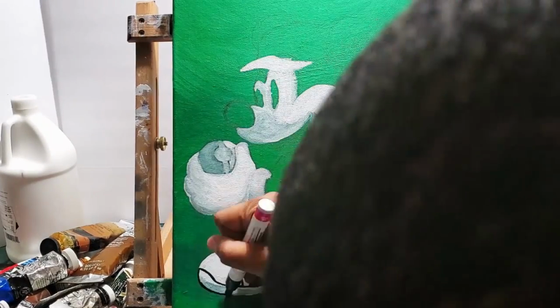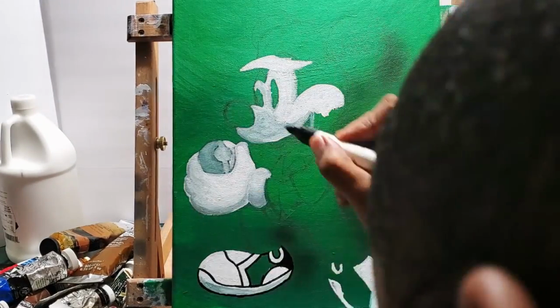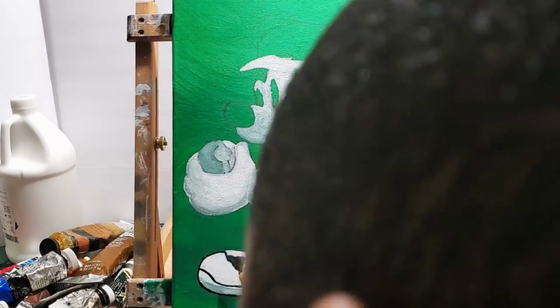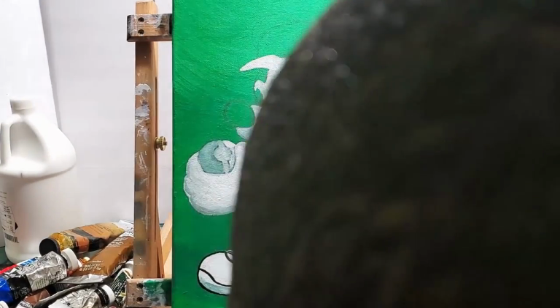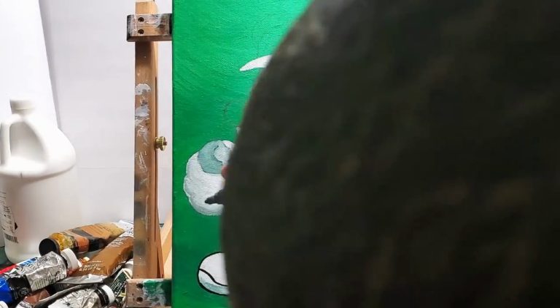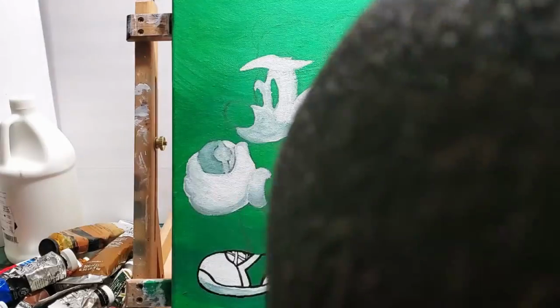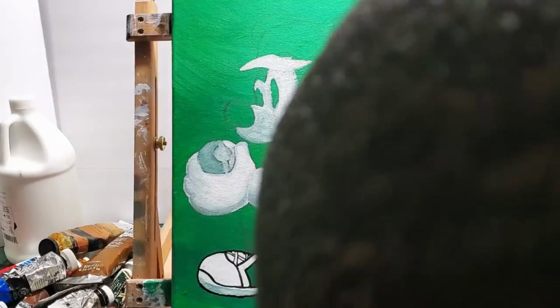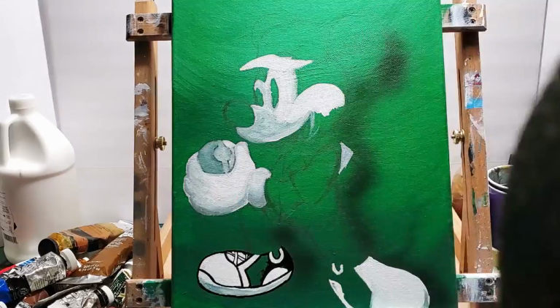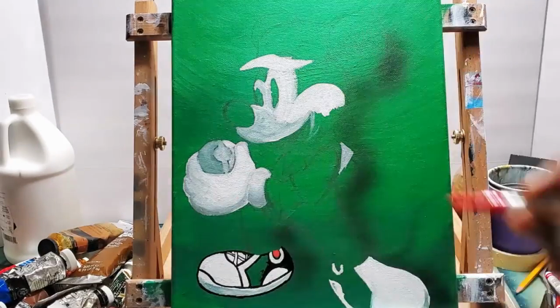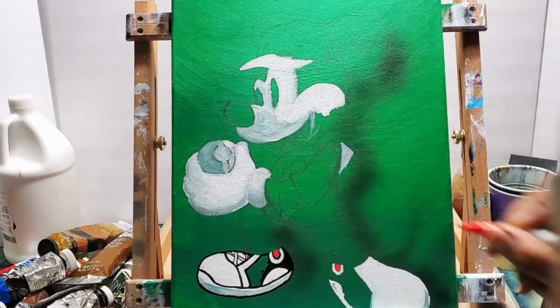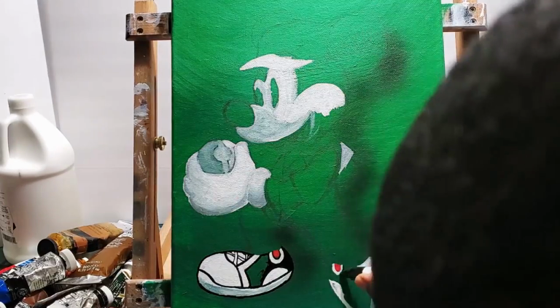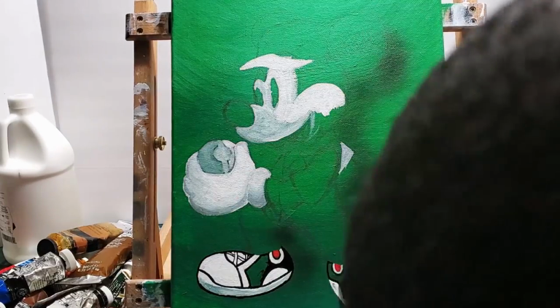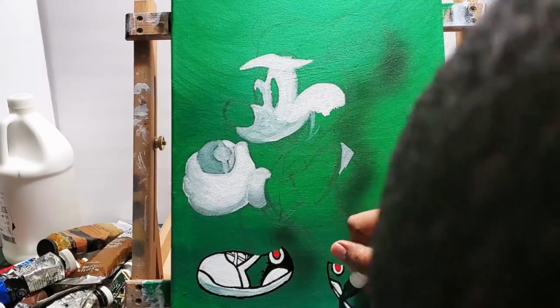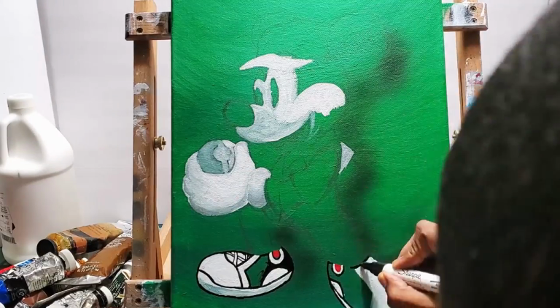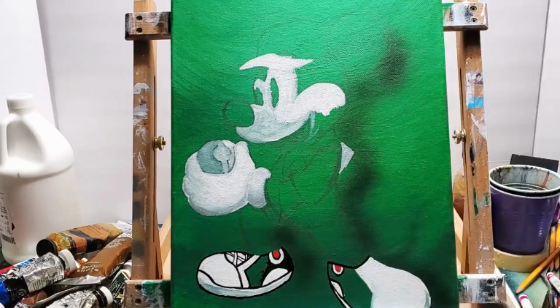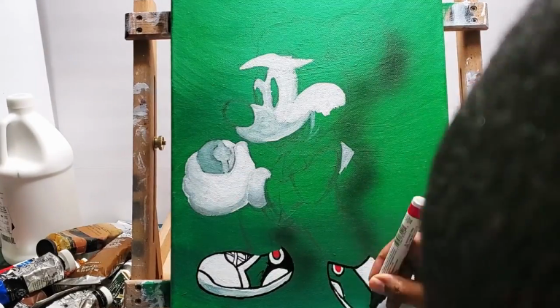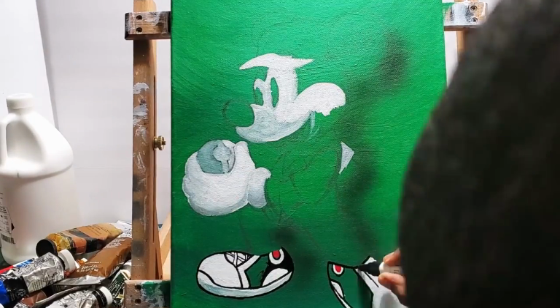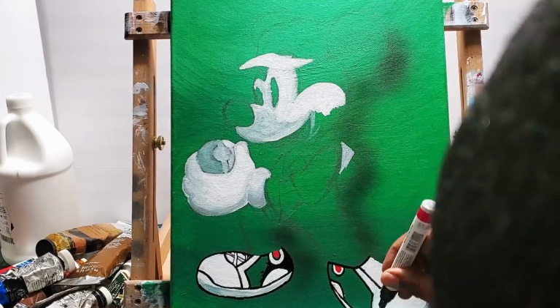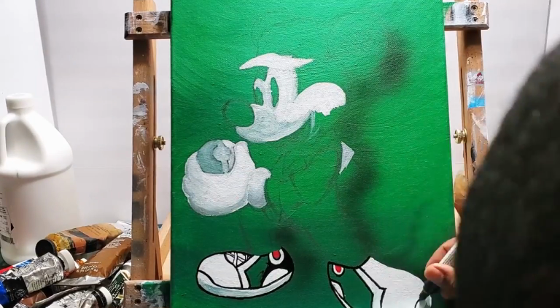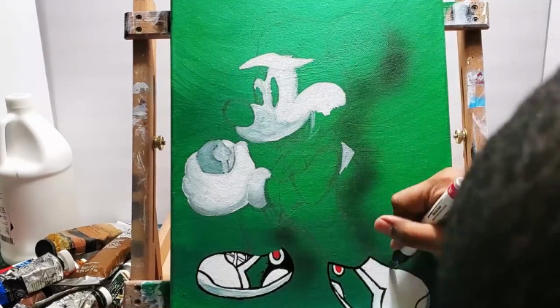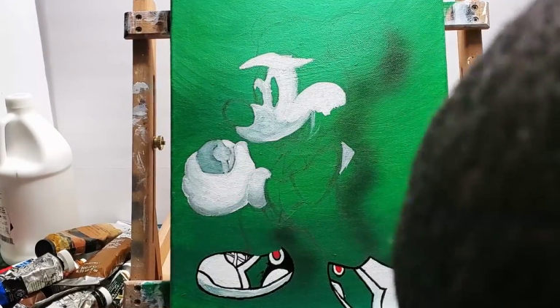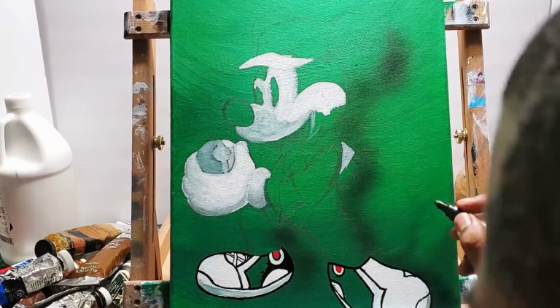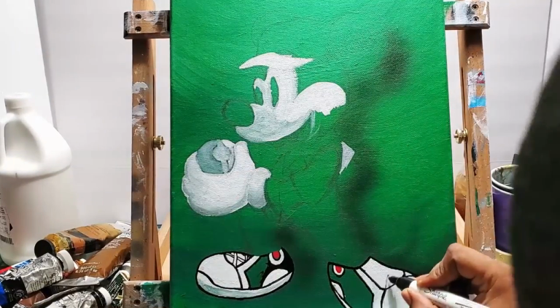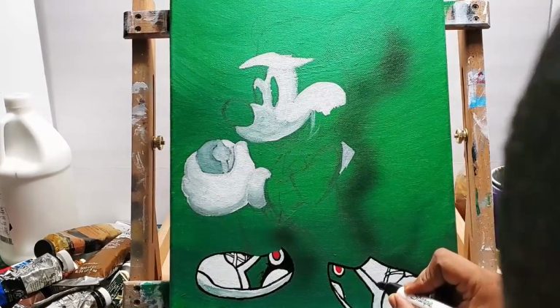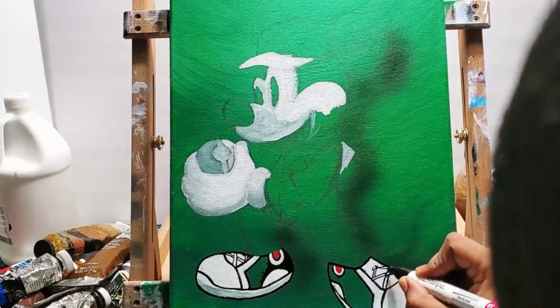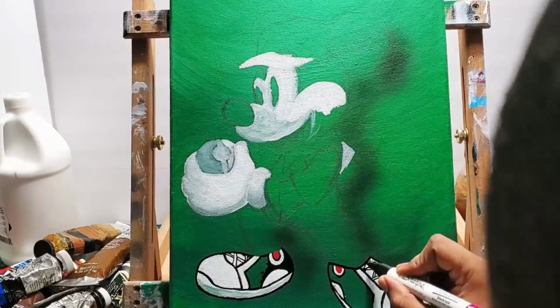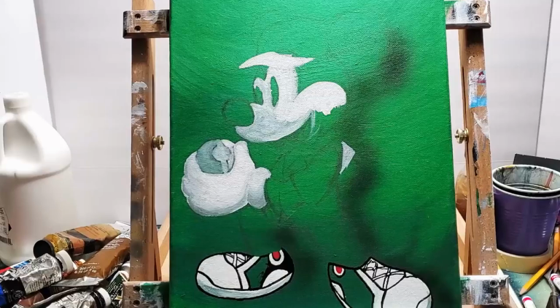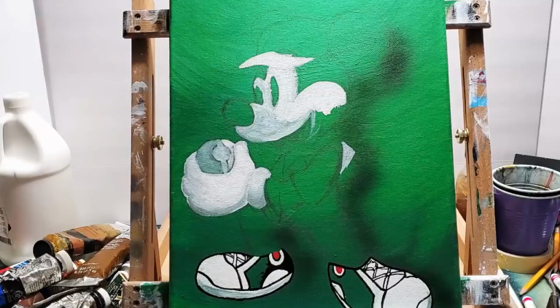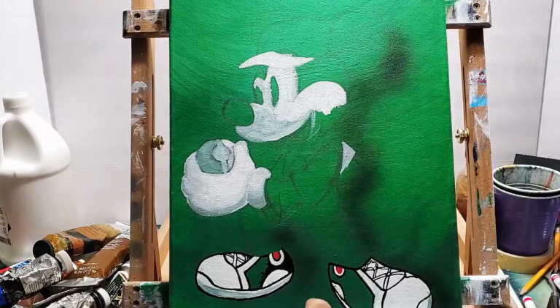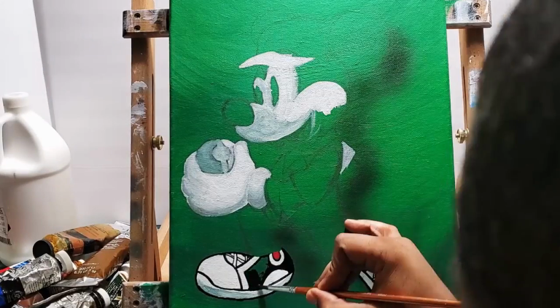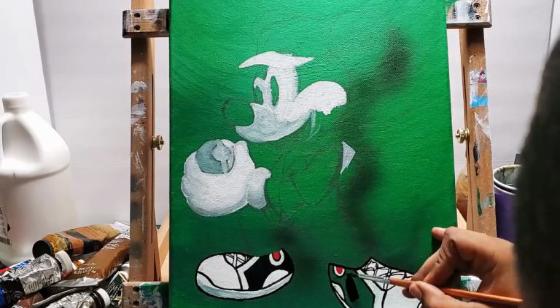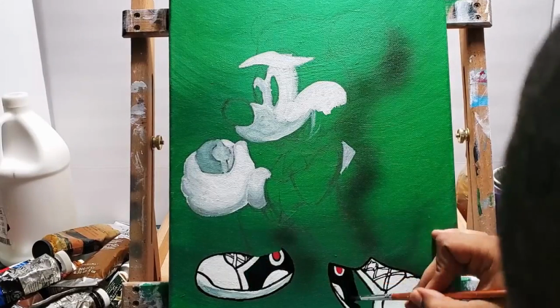Anywhere that is going to be light colors, I paint white first. That way the color can stand out over the green background.